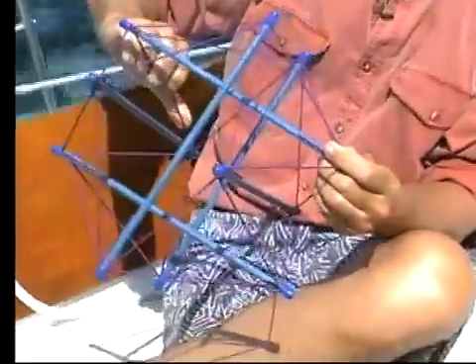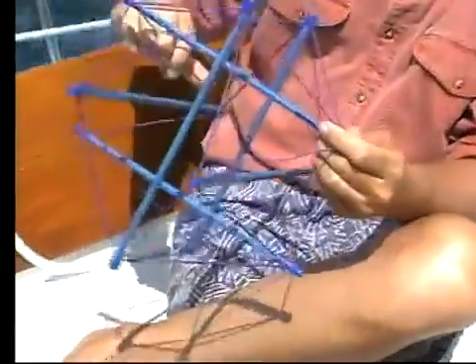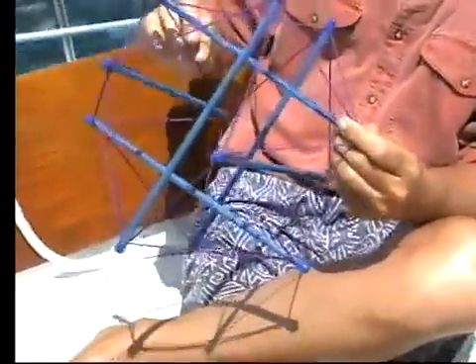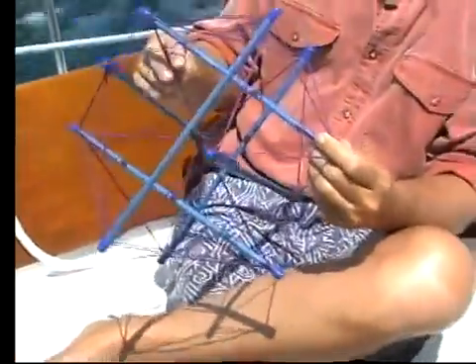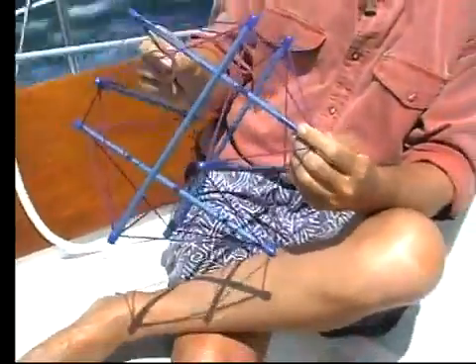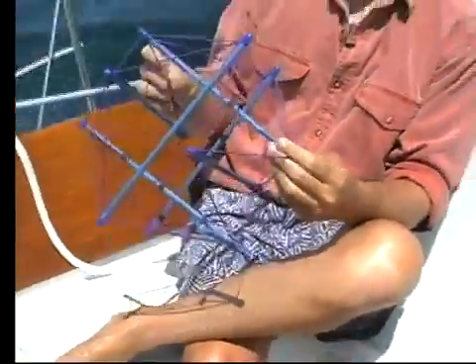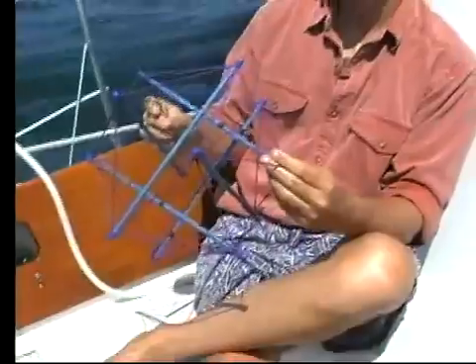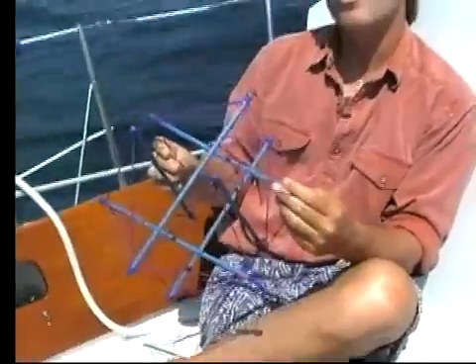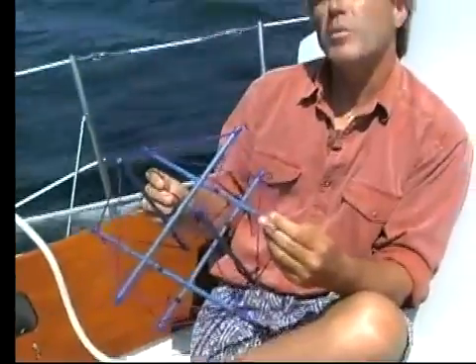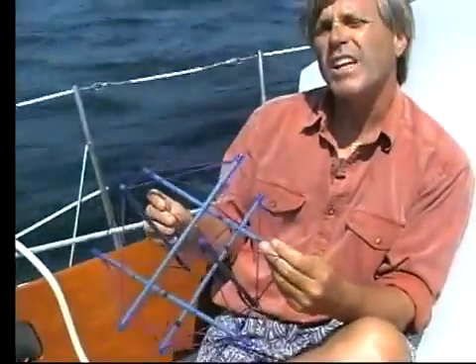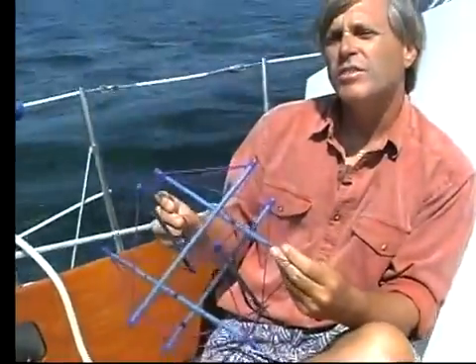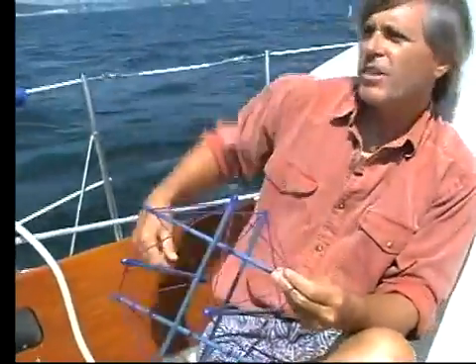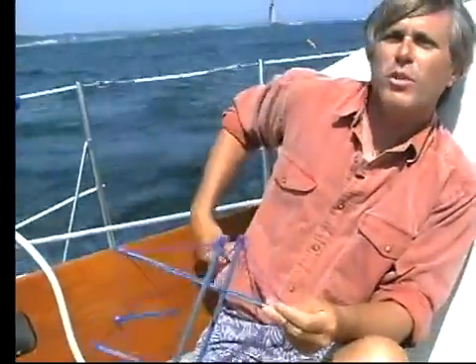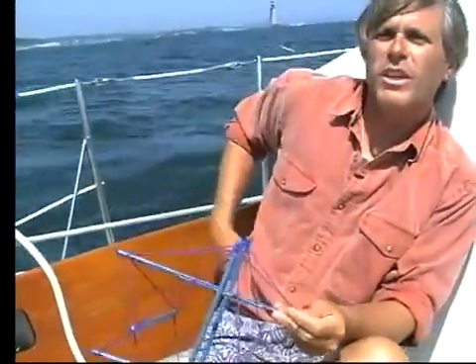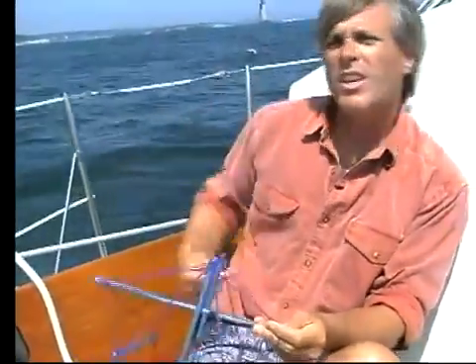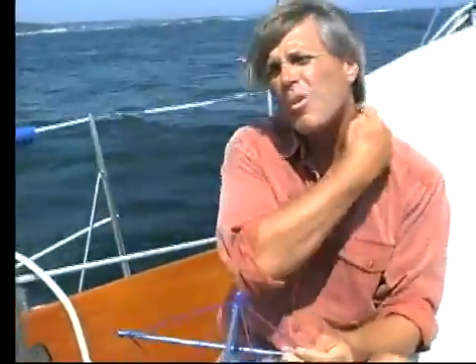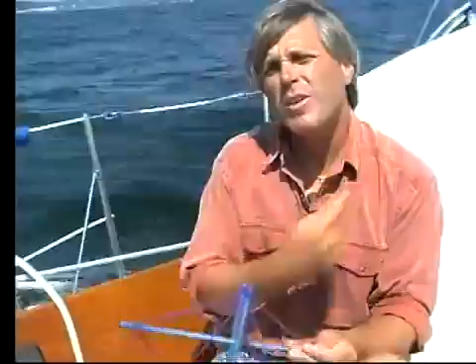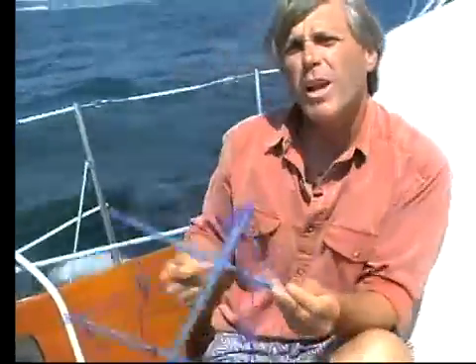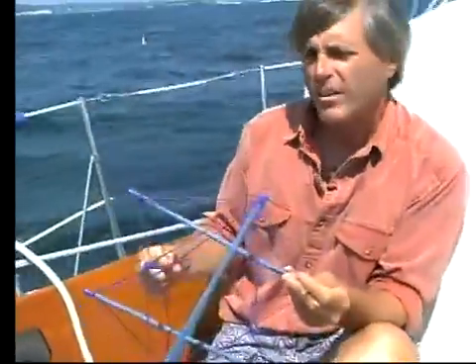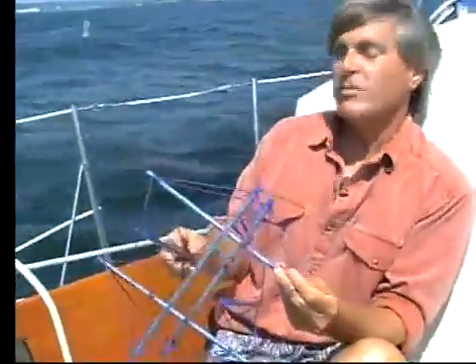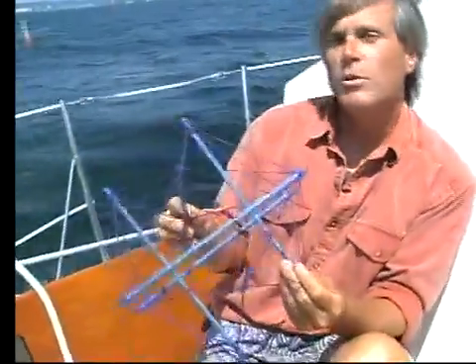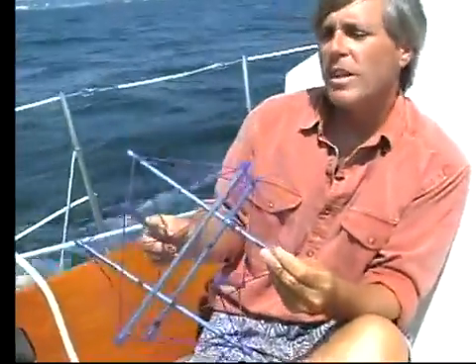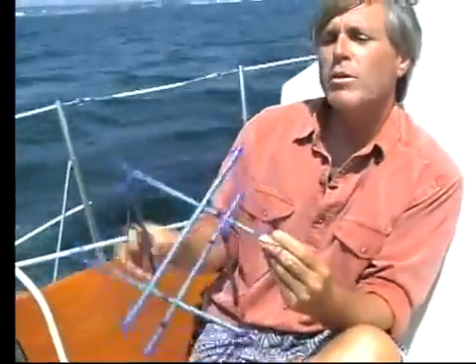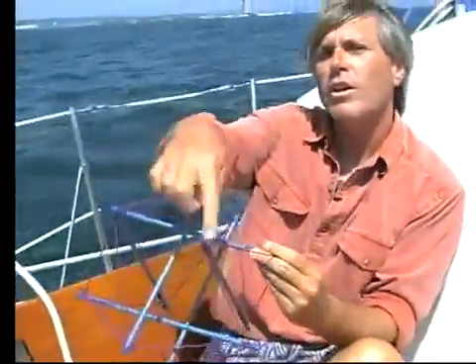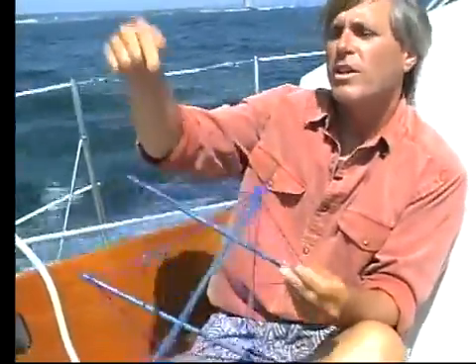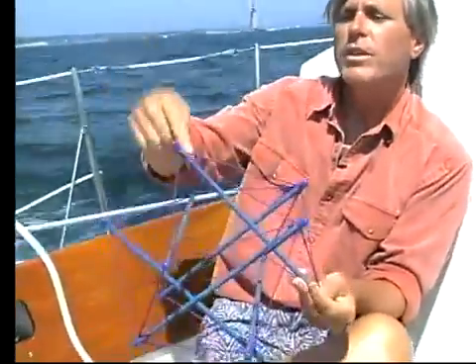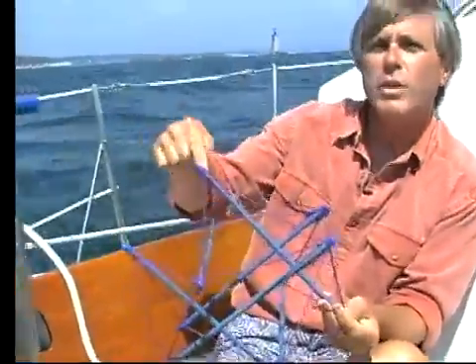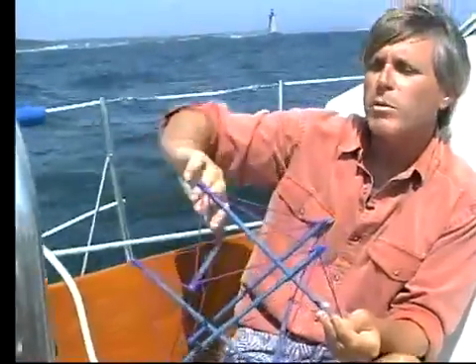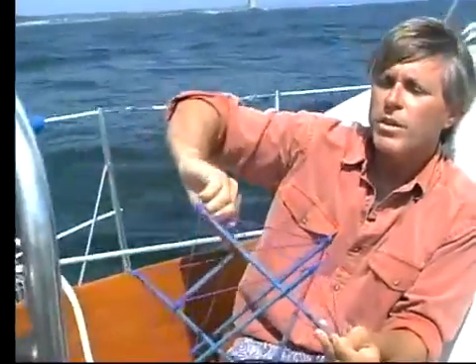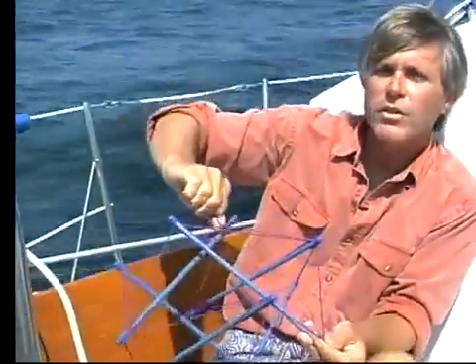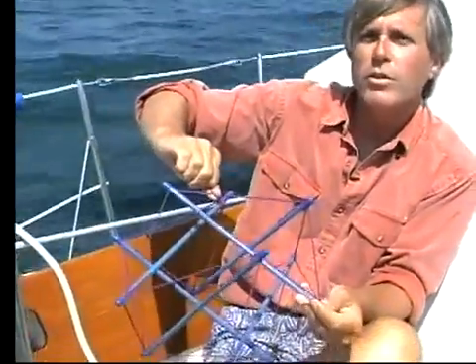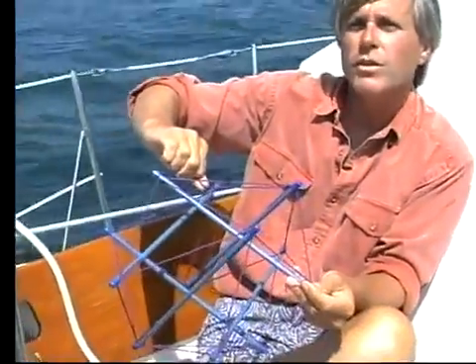Same thing is true of structural bodywork. You can have somebody saying the pain's in my neck, and I start to work over here and they say, no, the pain's up here in my neck. Well, that may be where you're hurting, but this is where the problem is. This is where the shortness is.